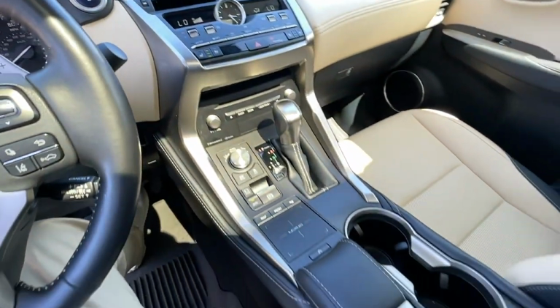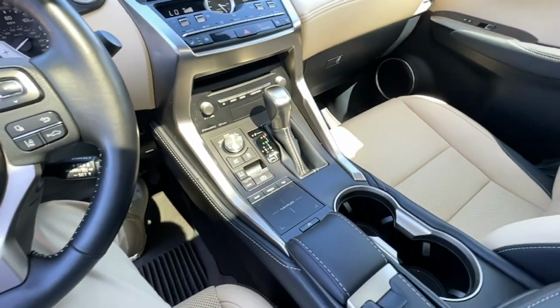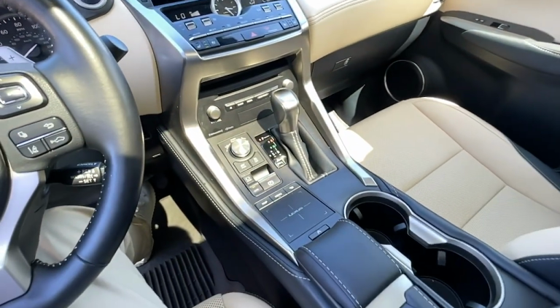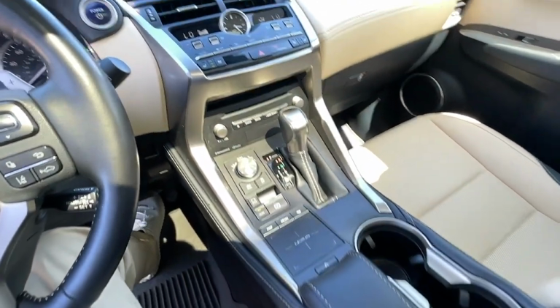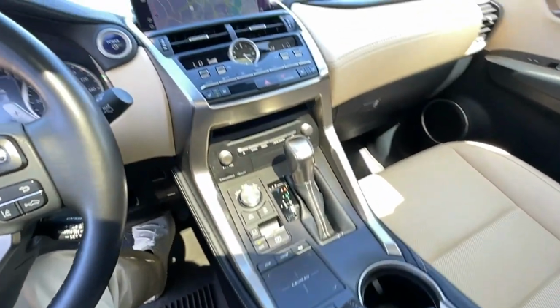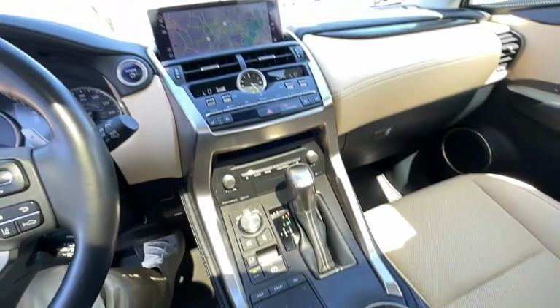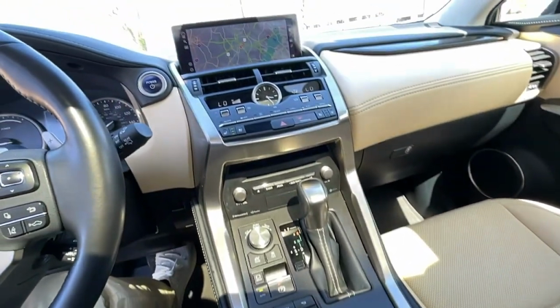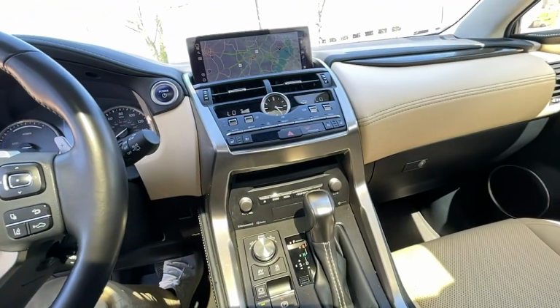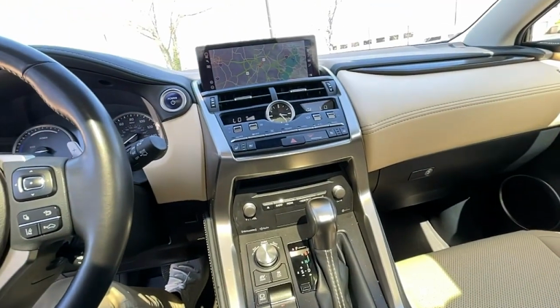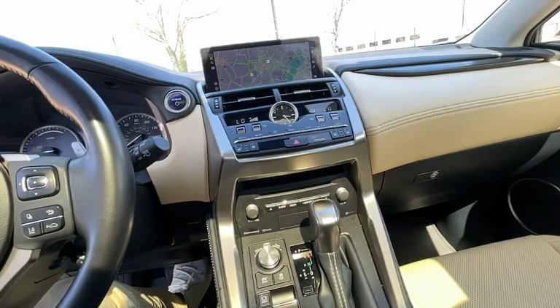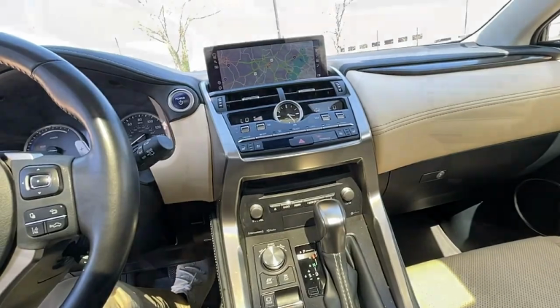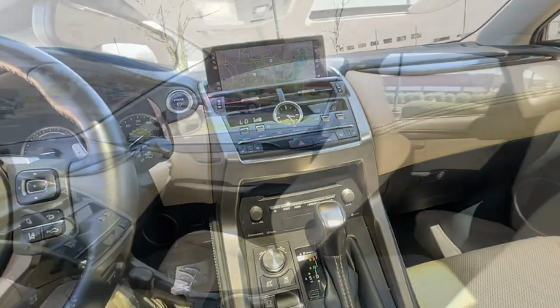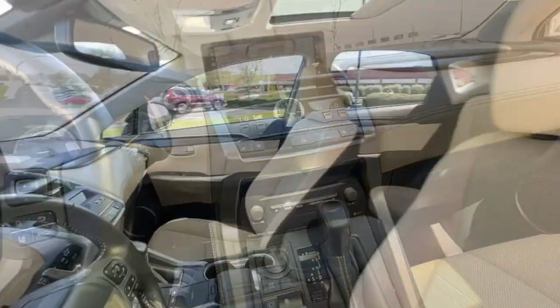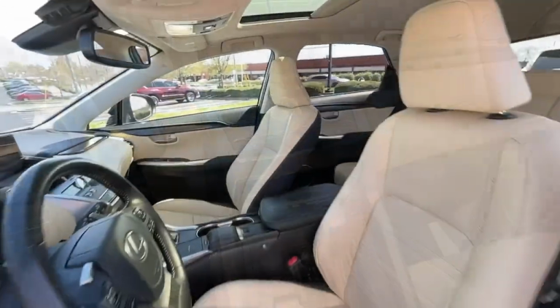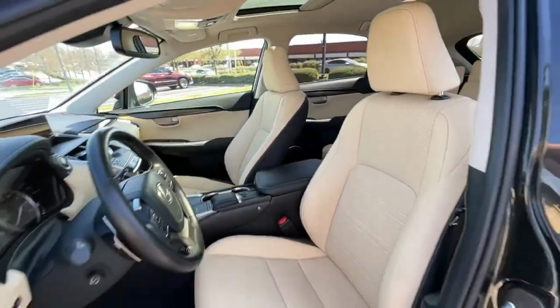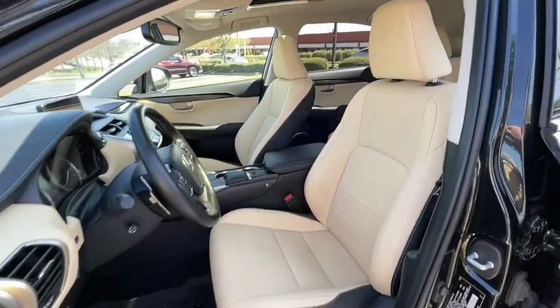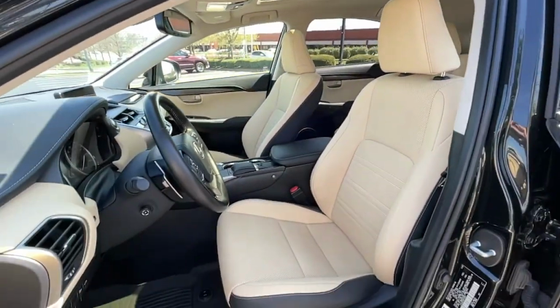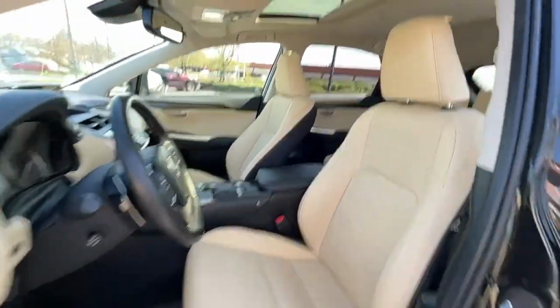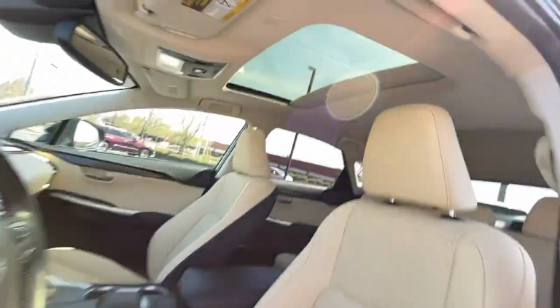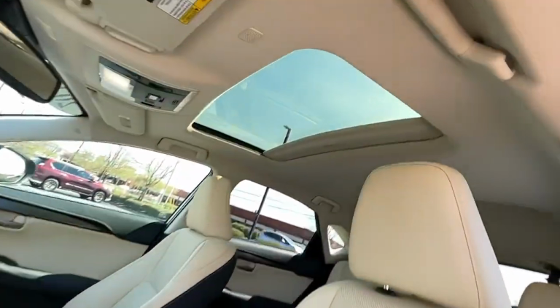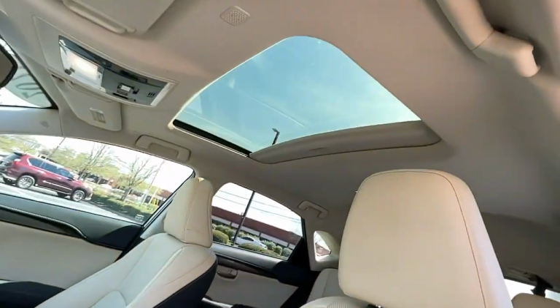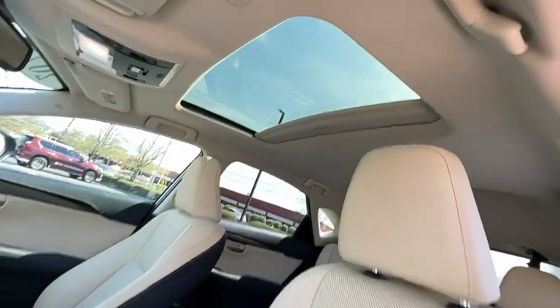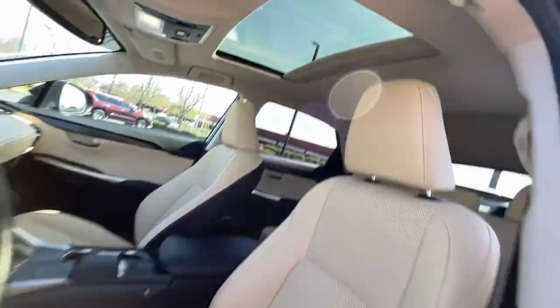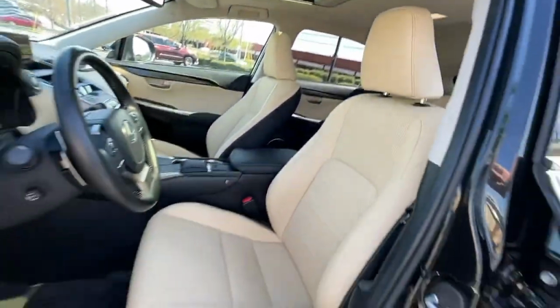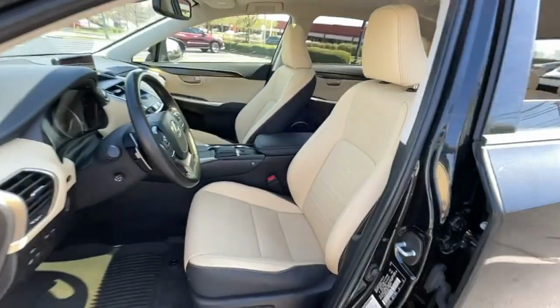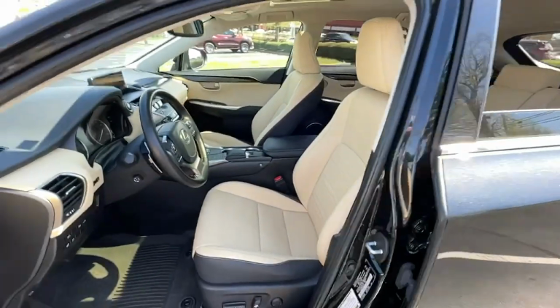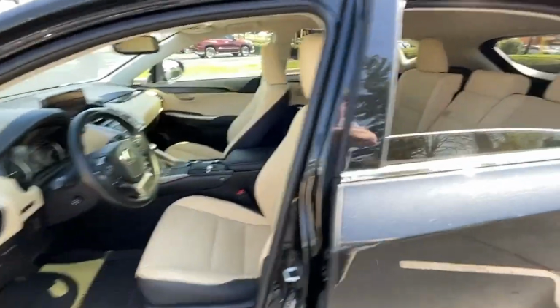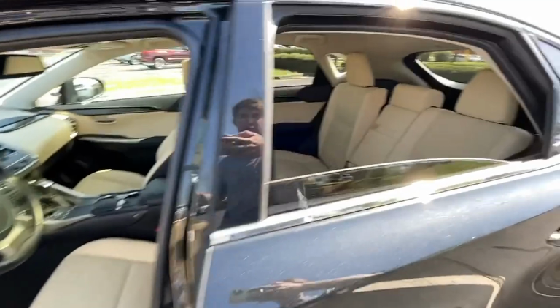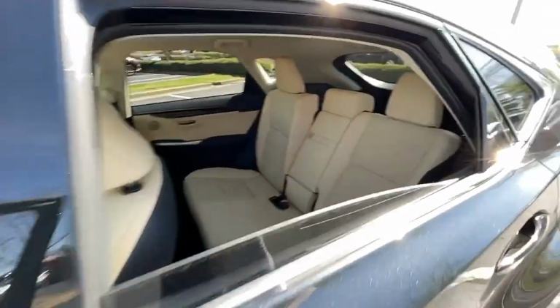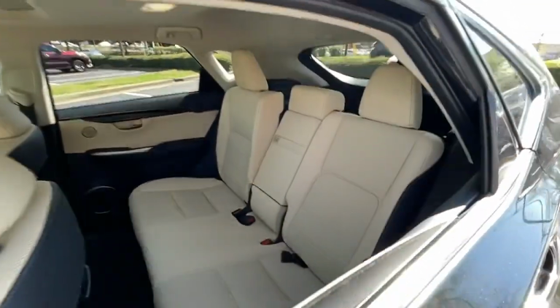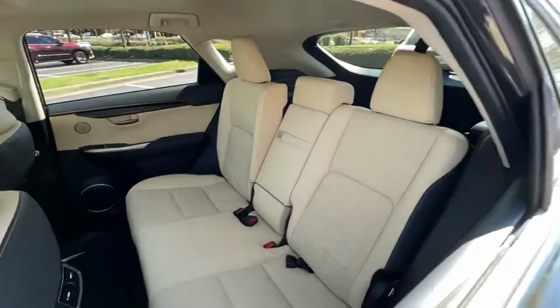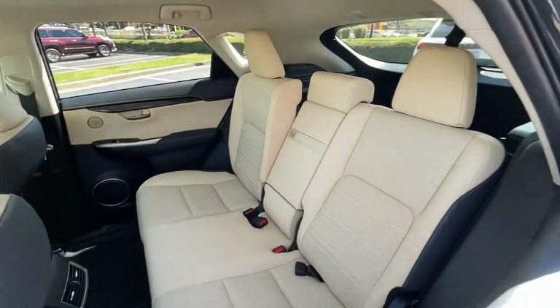Versatility meets style in this premium NX. See for yourself when you take it out for a test drive. Our professional staff looks forward to giving you excellent service.